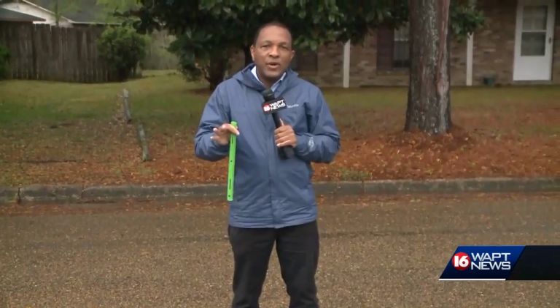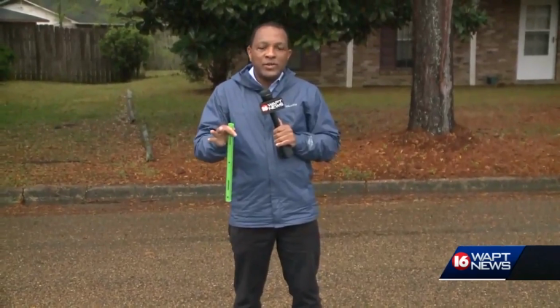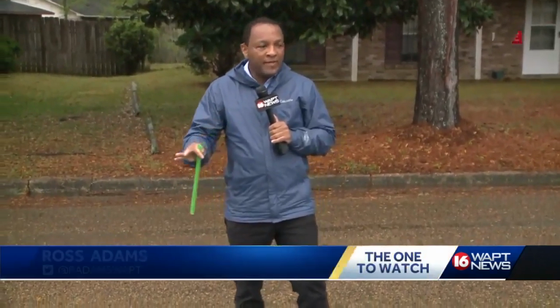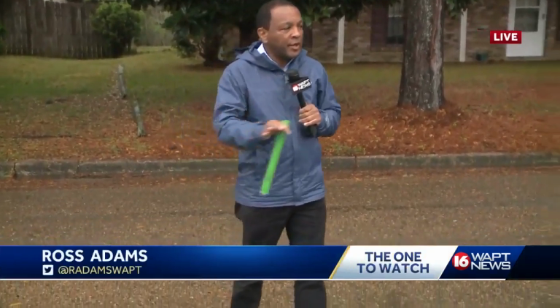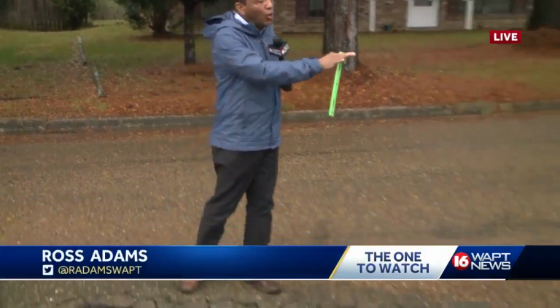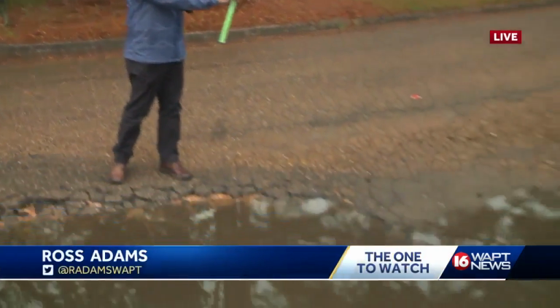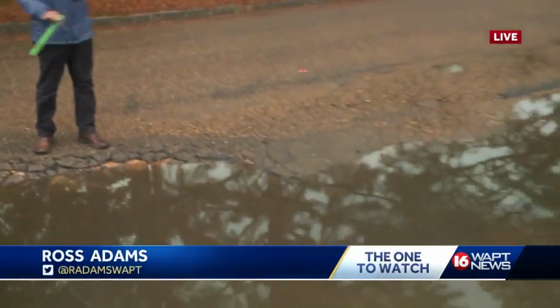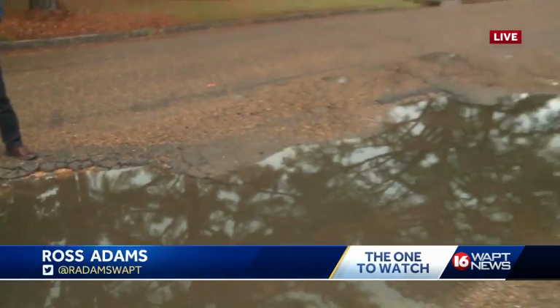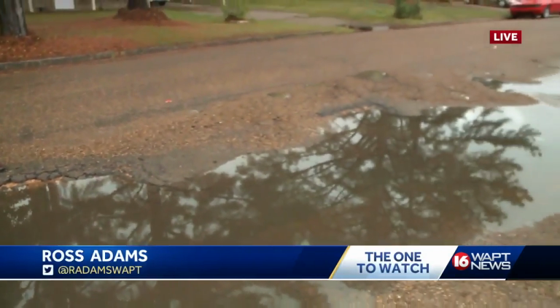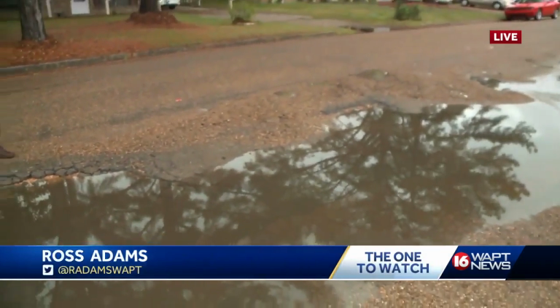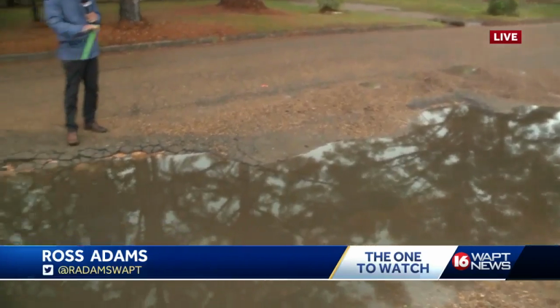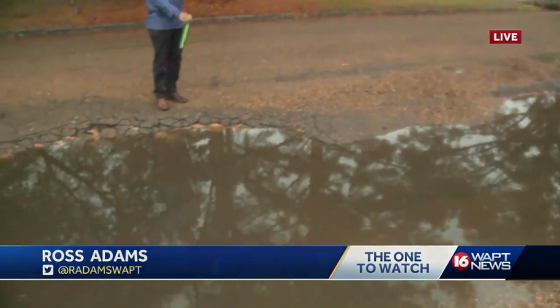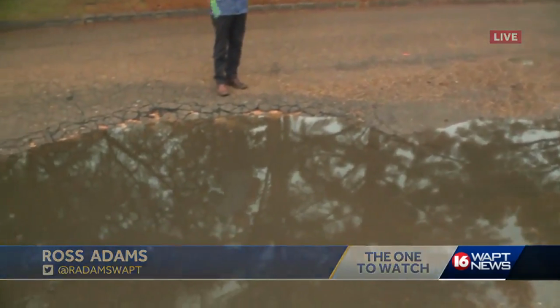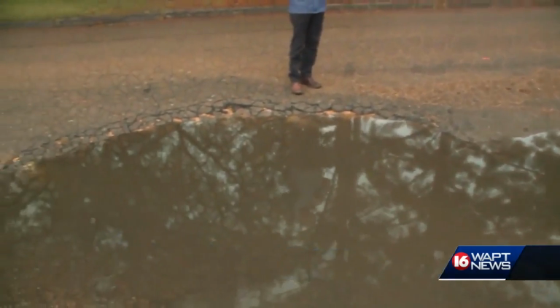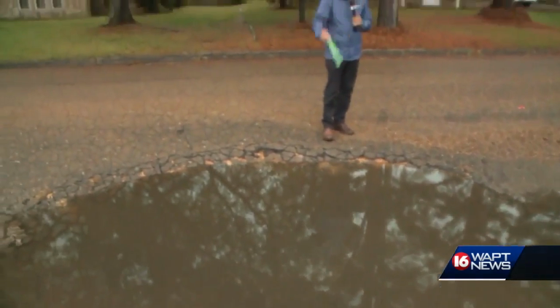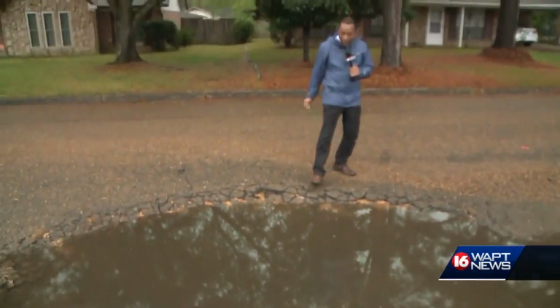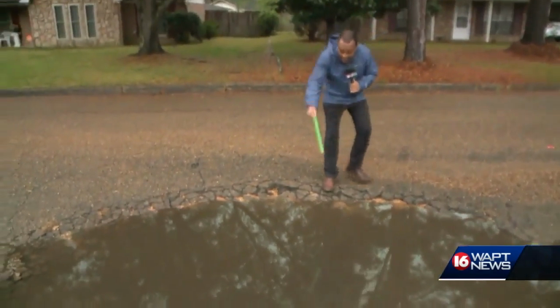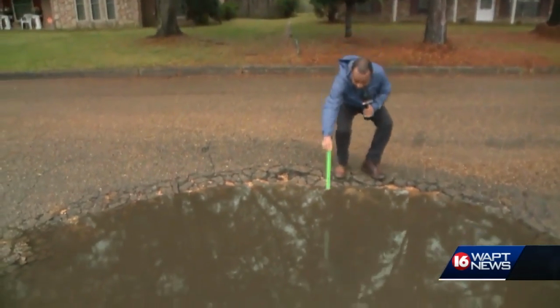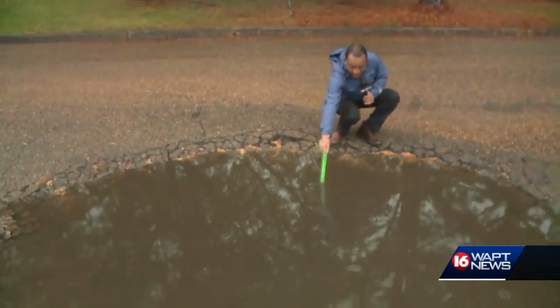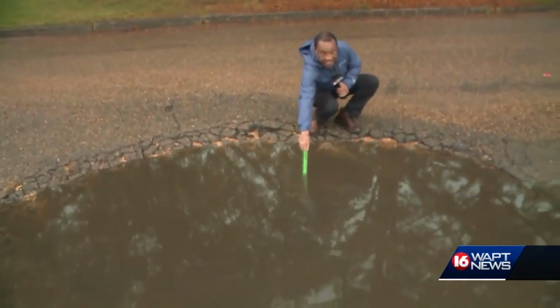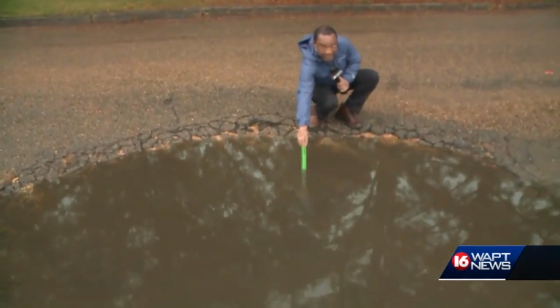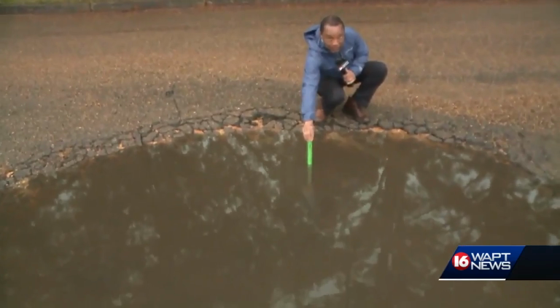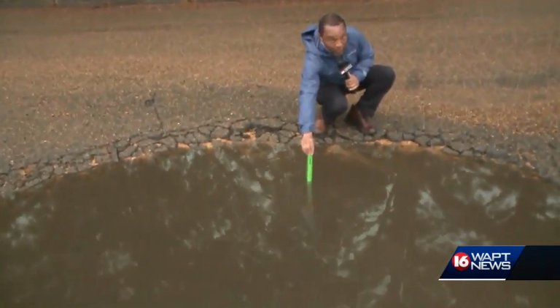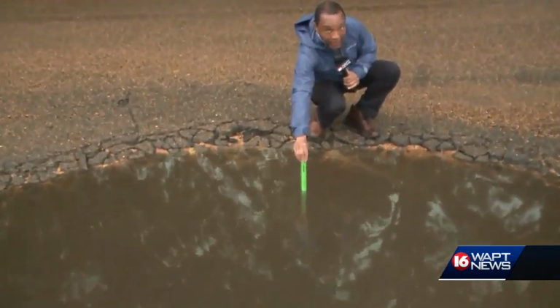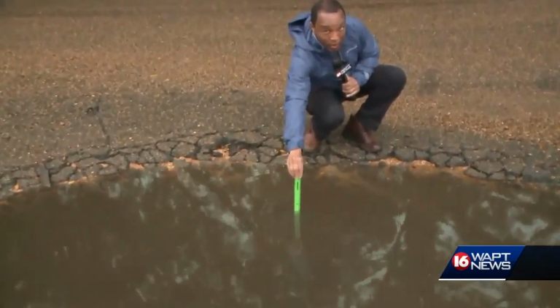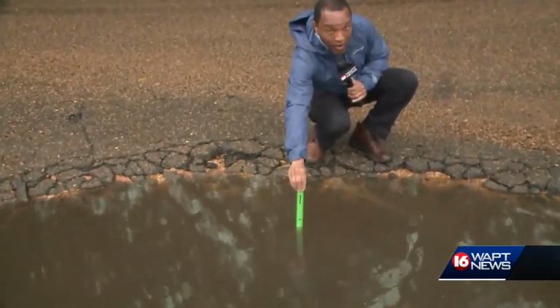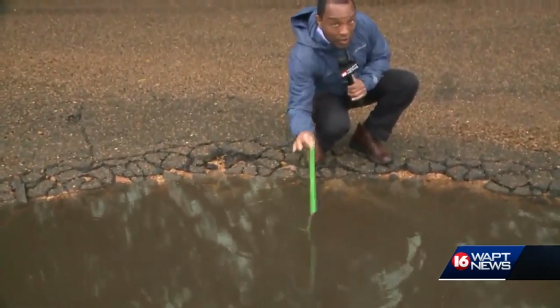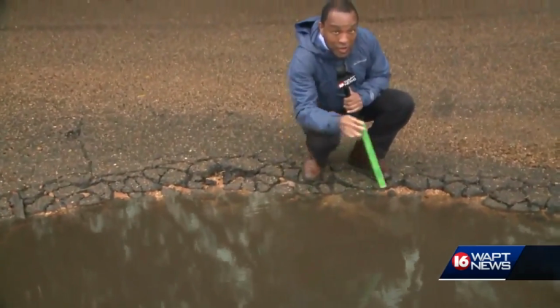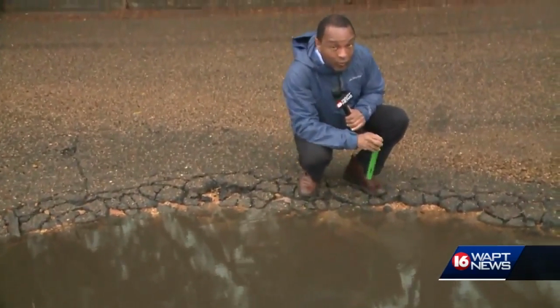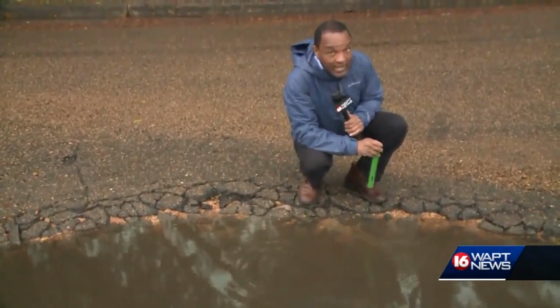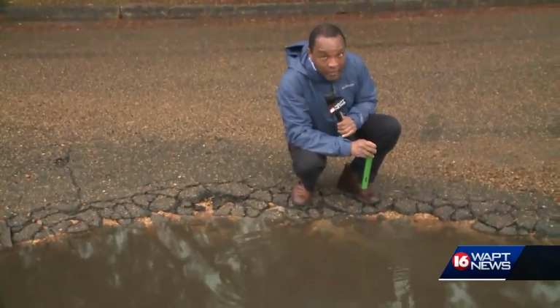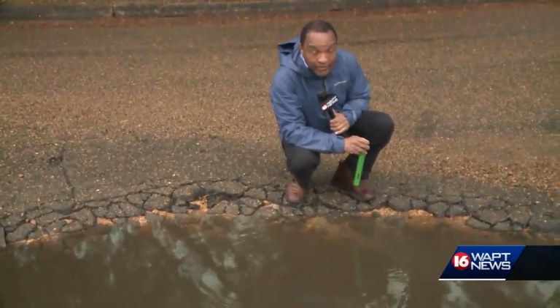I want to show you what we're talking about. This is the hole that's actually covered in water from the recent rainfall. We're going to use our trusty ruler to show you — it's about four inches deep in the deepest part. Whether you're driving a small car or a large truck, it won't be easy to get through here.